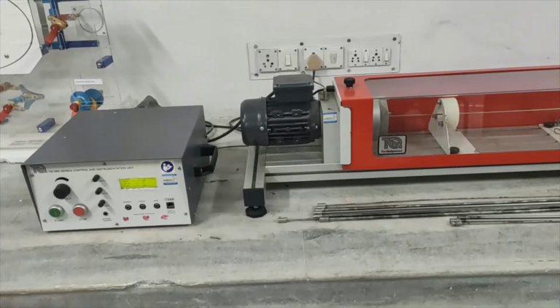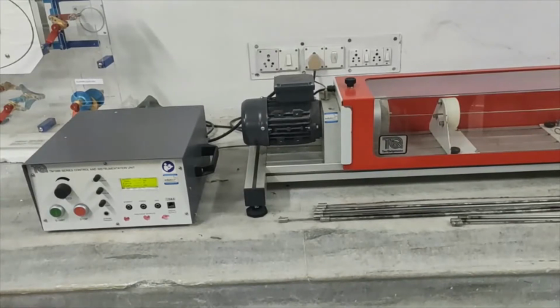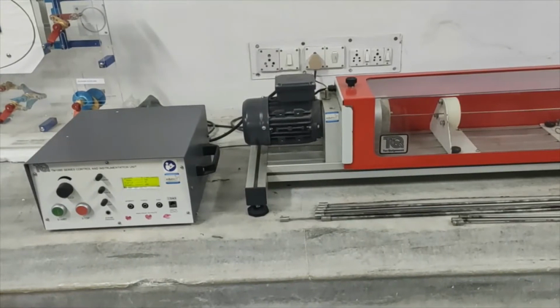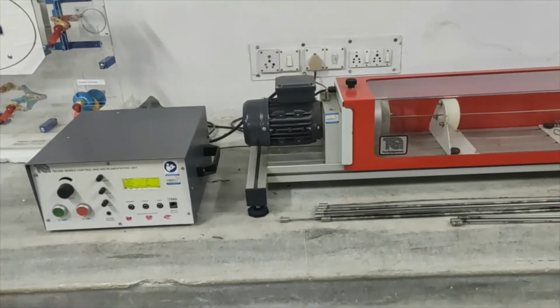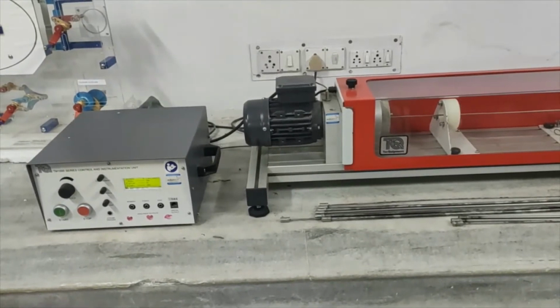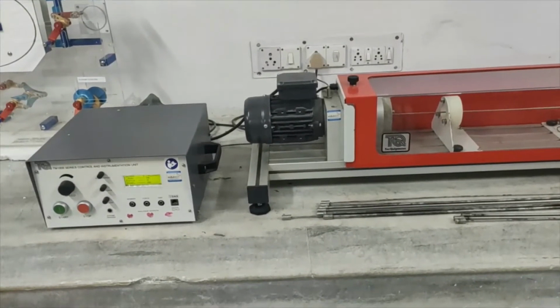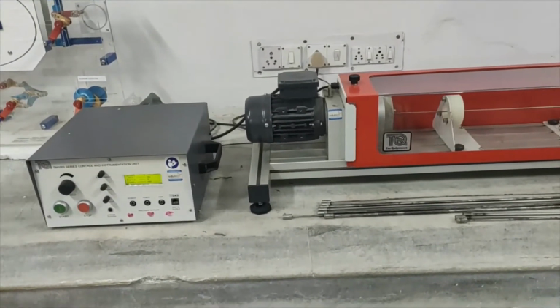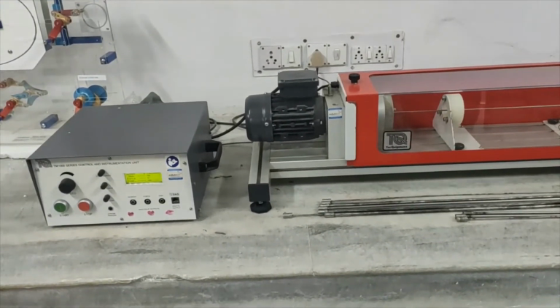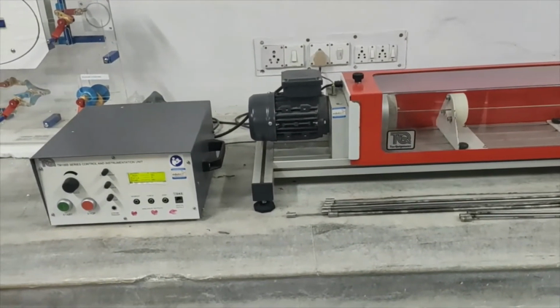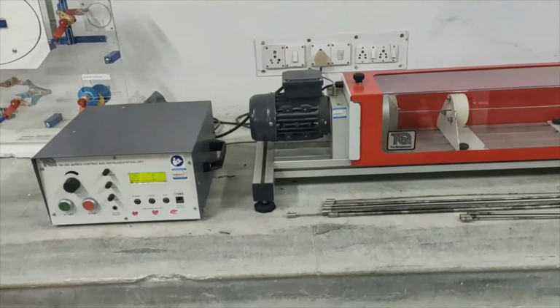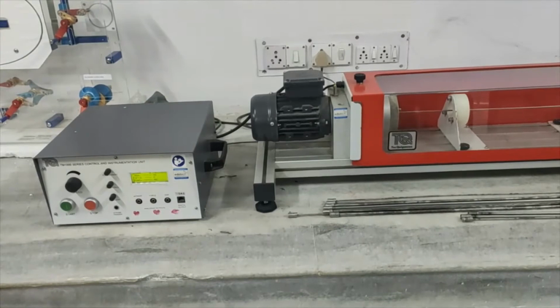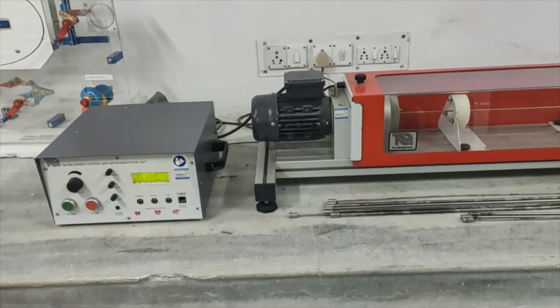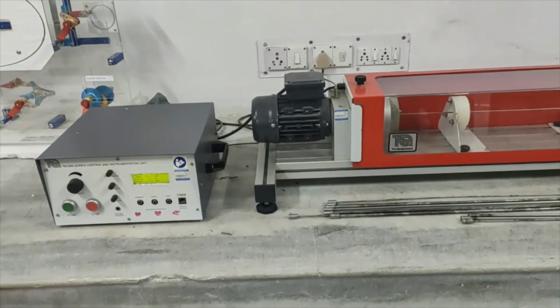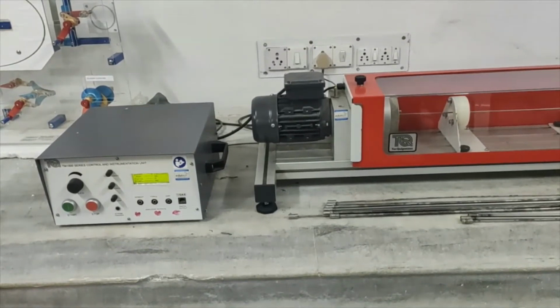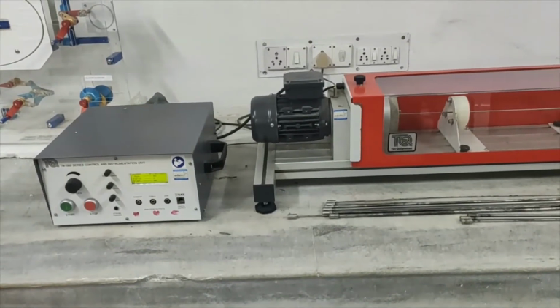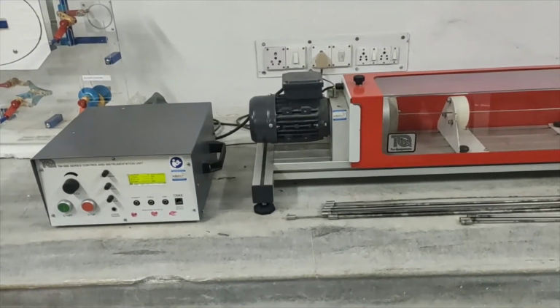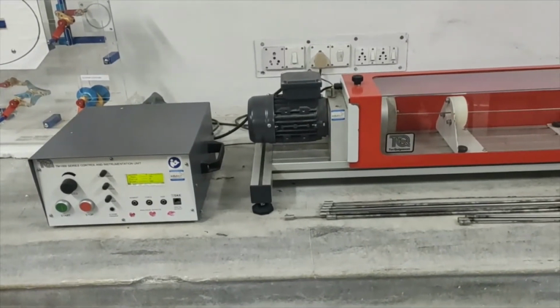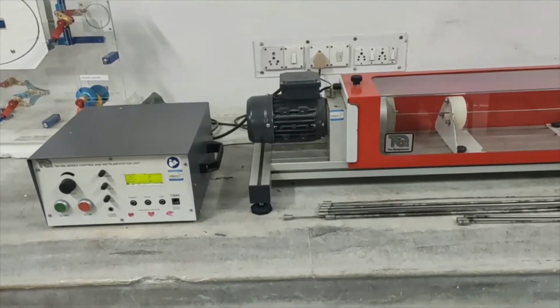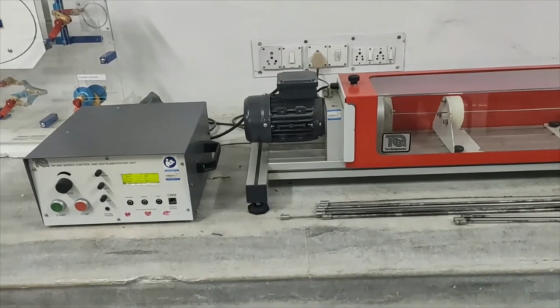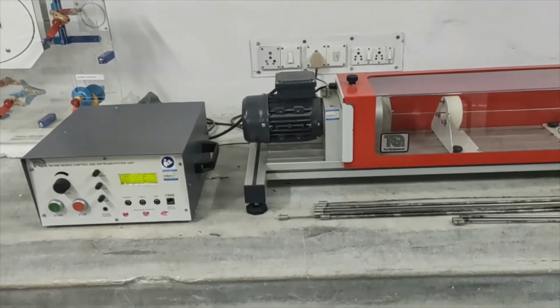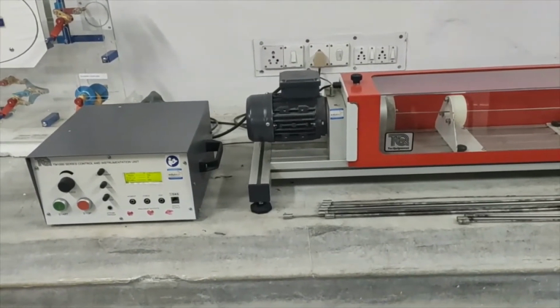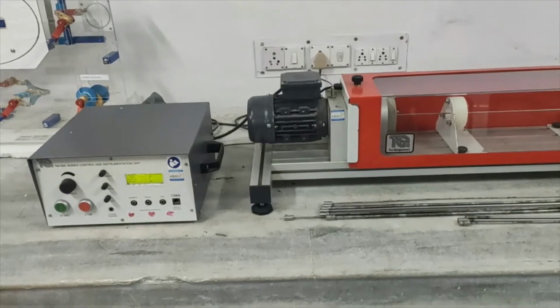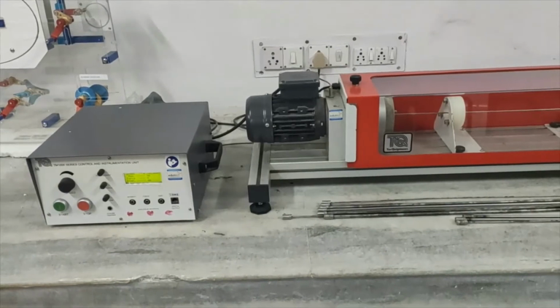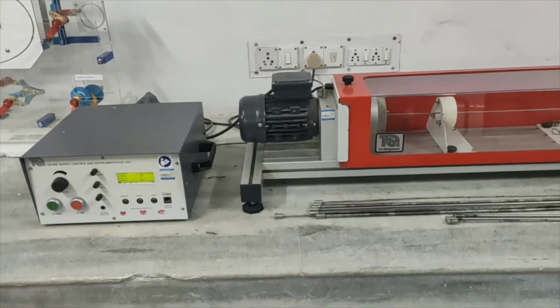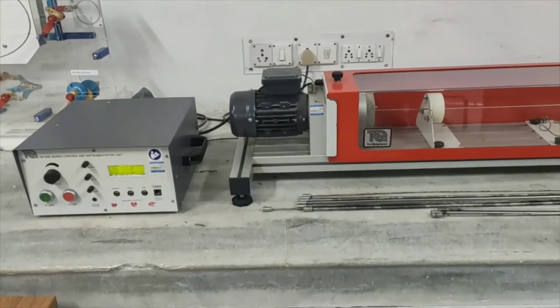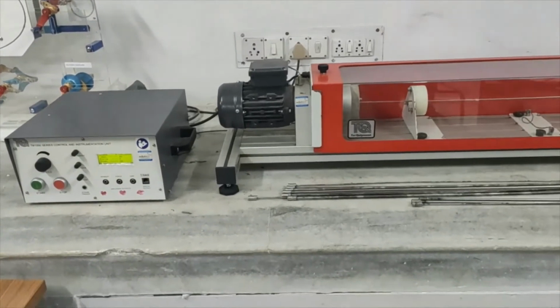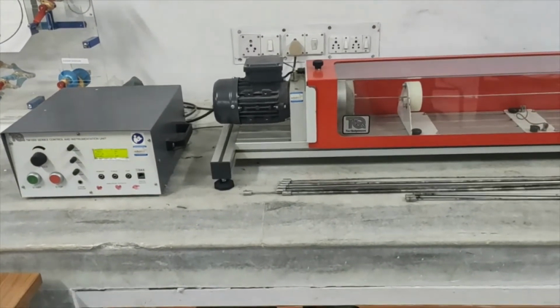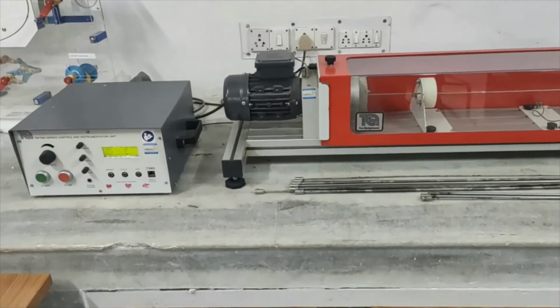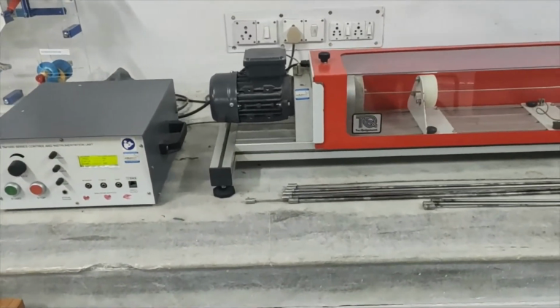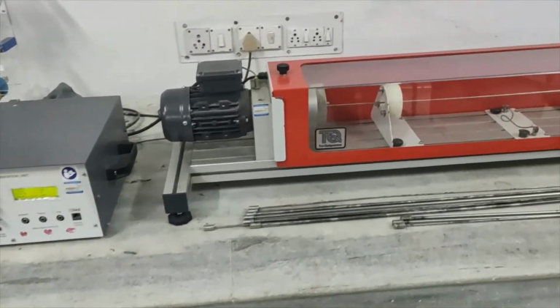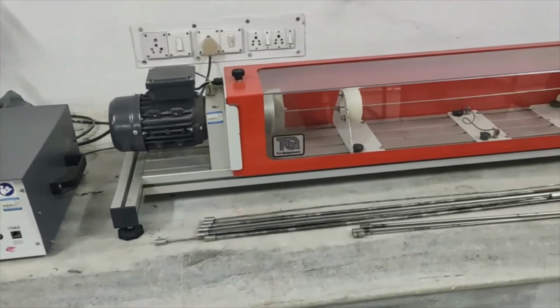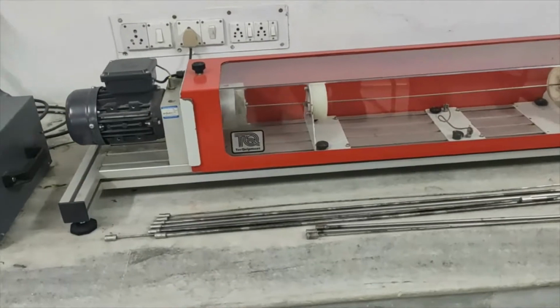Welcome to Dynamics of Machine Lab. Today we are going to perform one more experiment called whirling of shaft or critical speed — study of critical speed of shaft, whirling speed, or whipping speed of shaft.